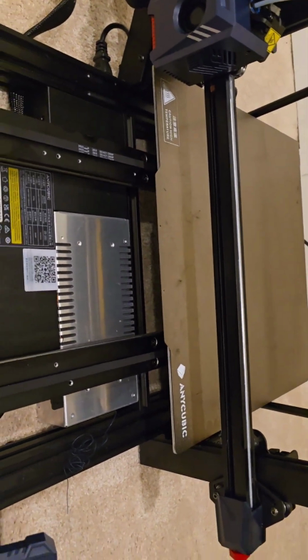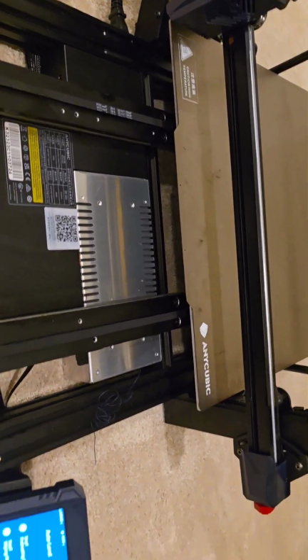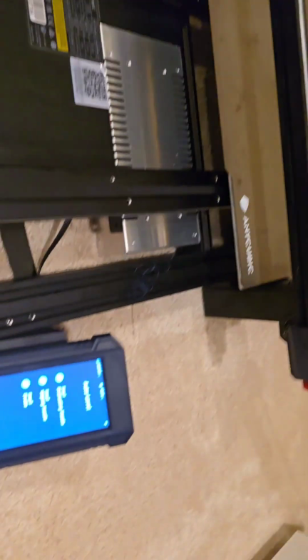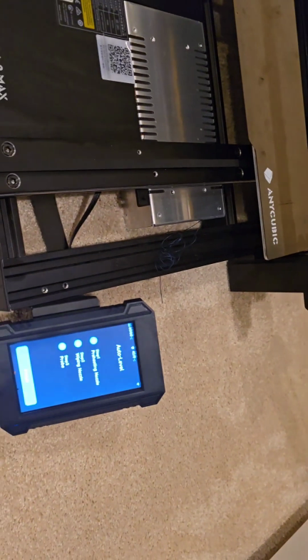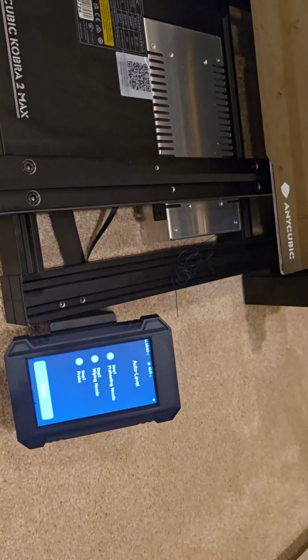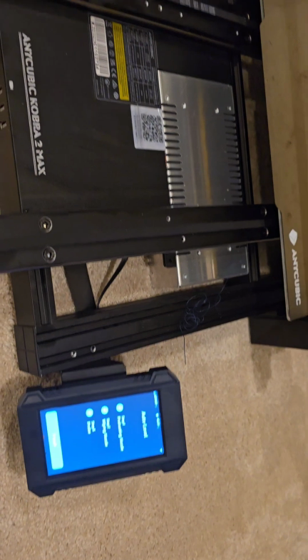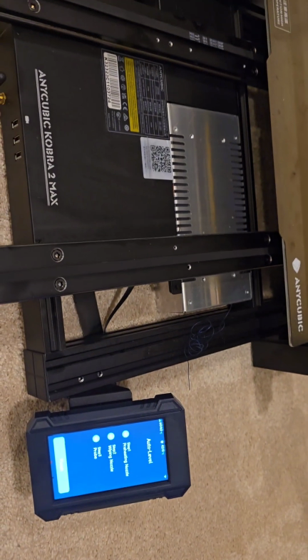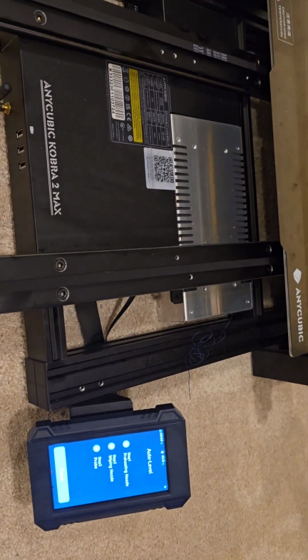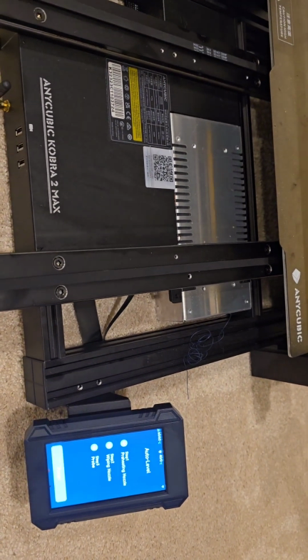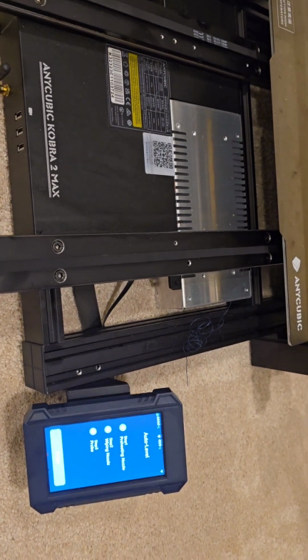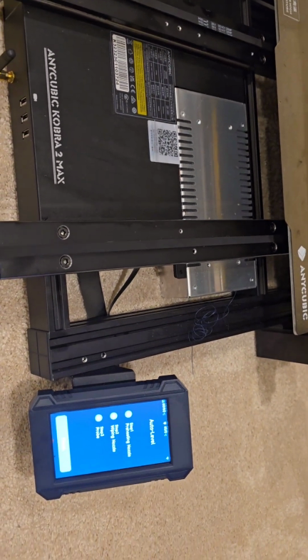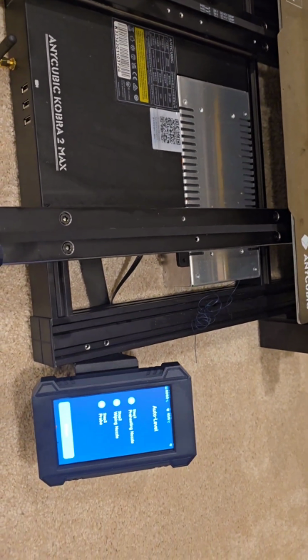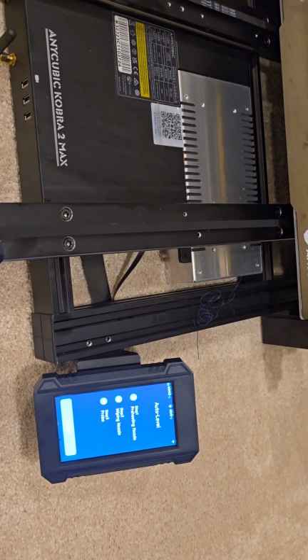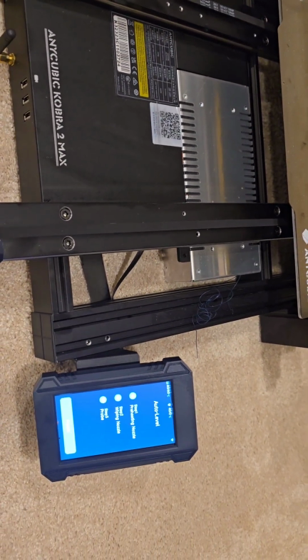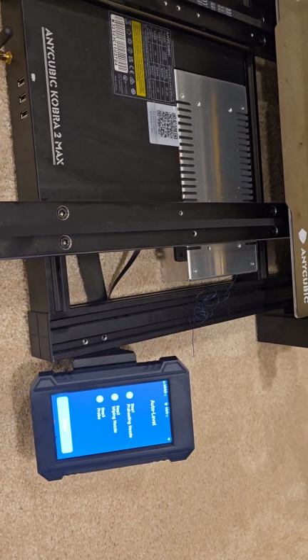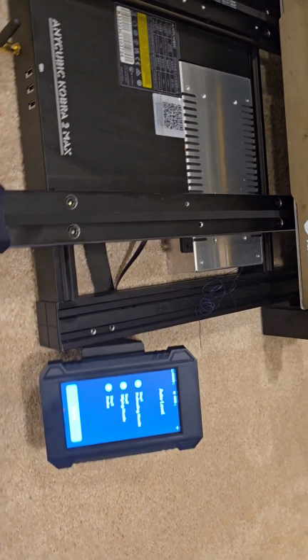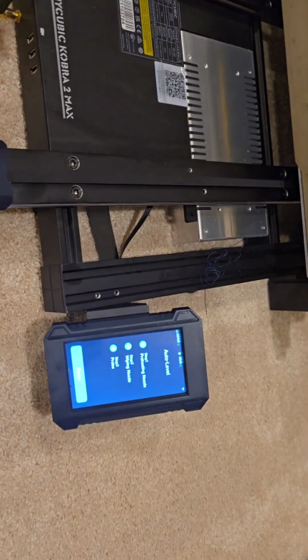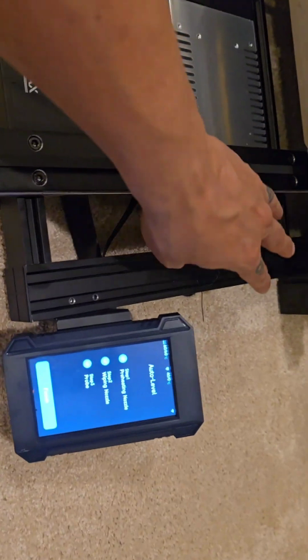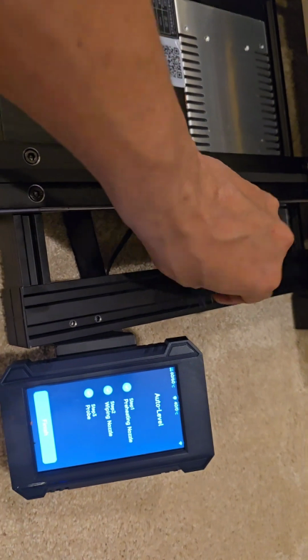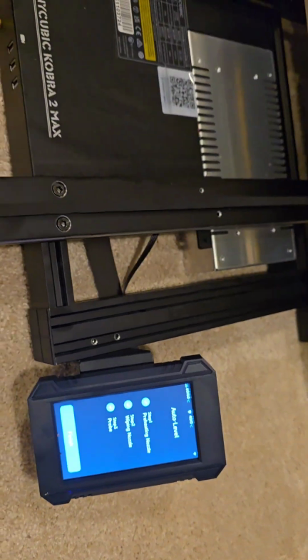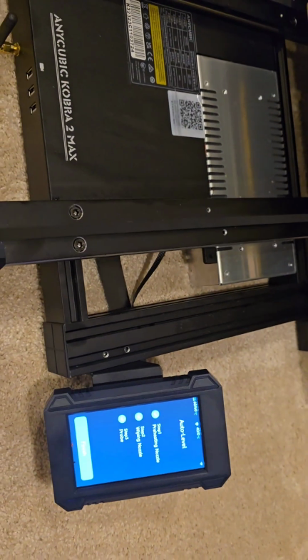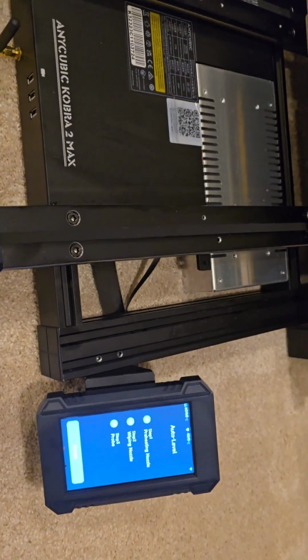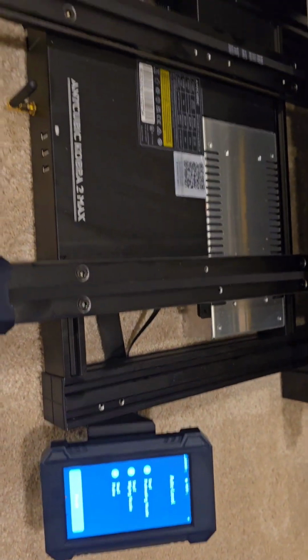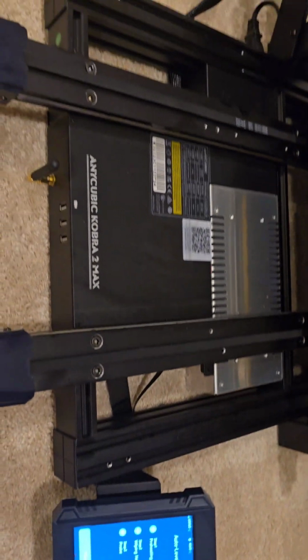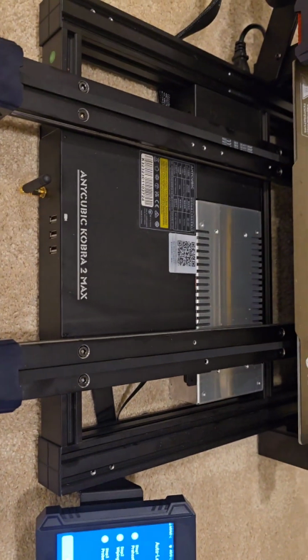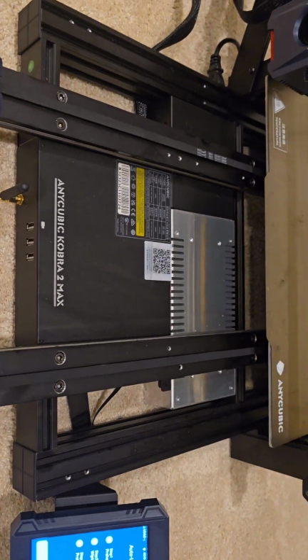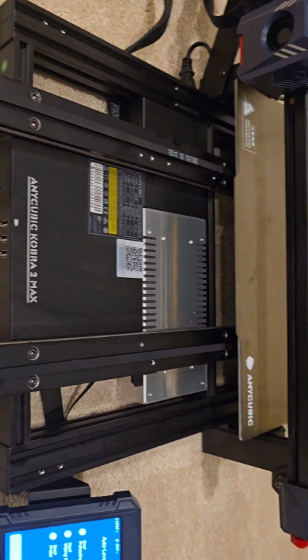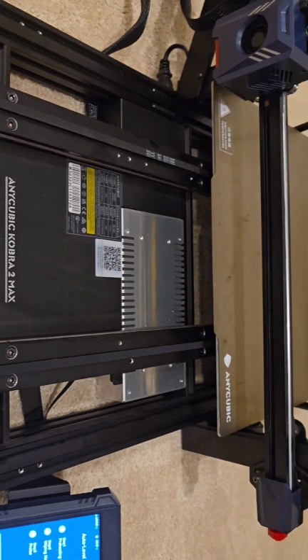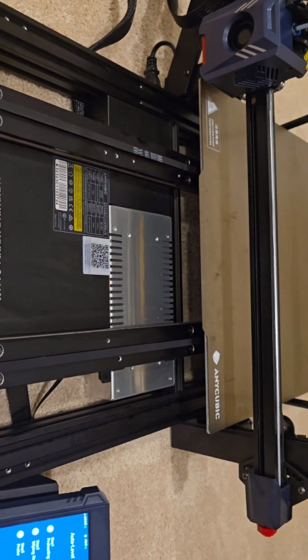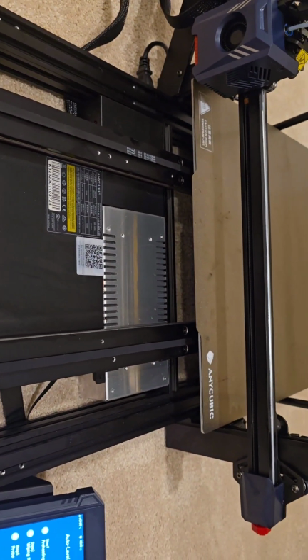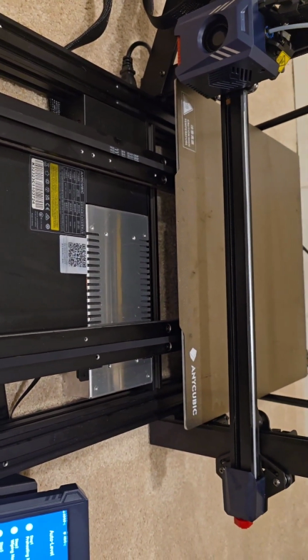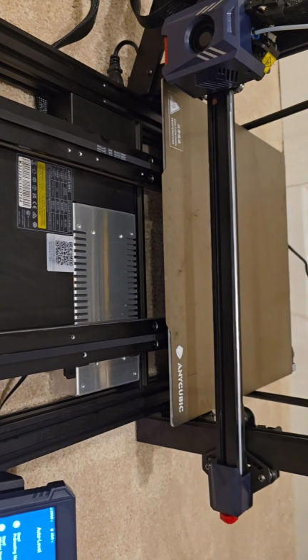They were supposed to send — or at least communicated that they wanted to send — a motherboard. For some reason that didn't happen, so I'm going to try with what I got and see how everything goes.